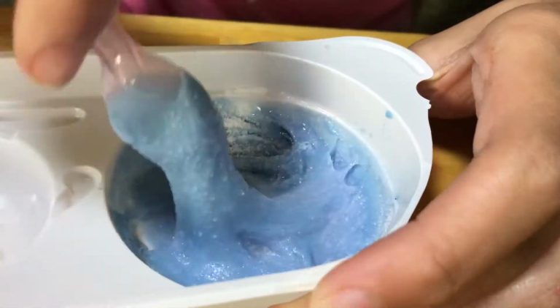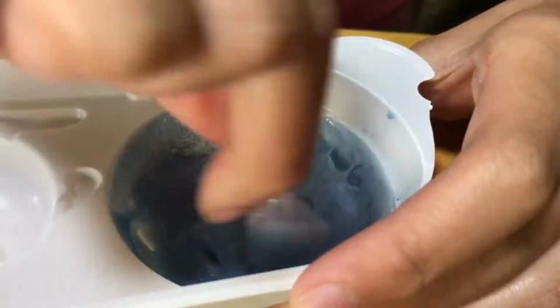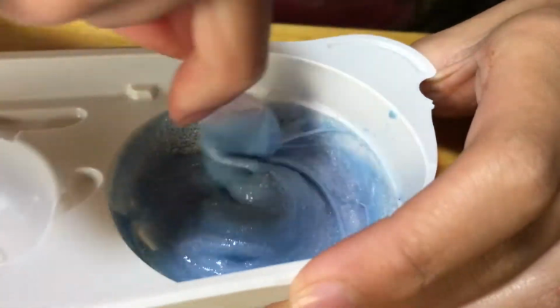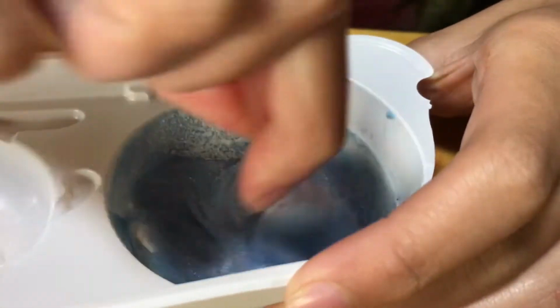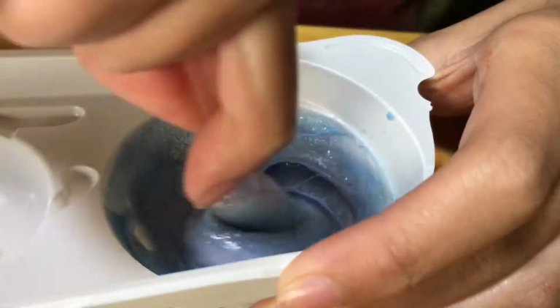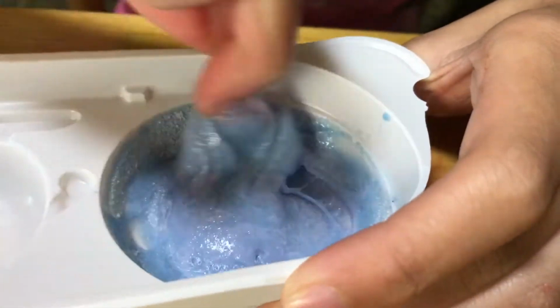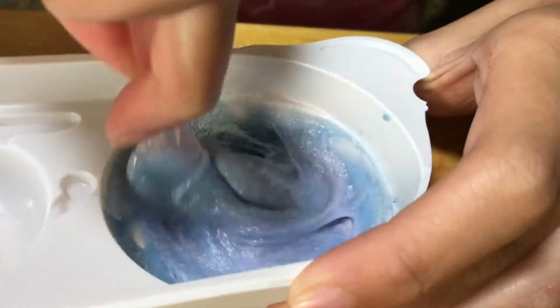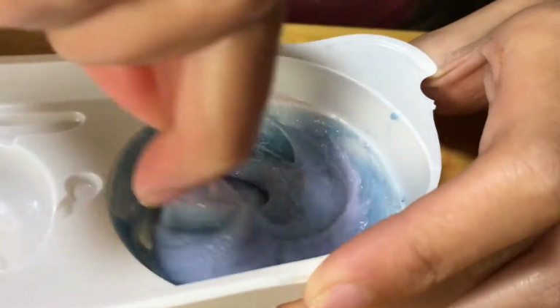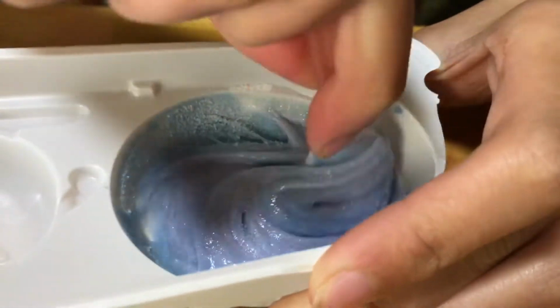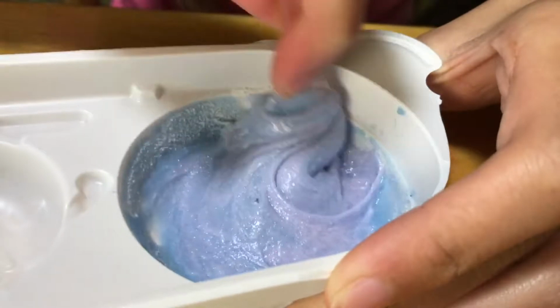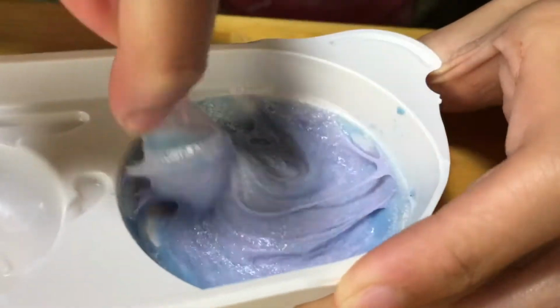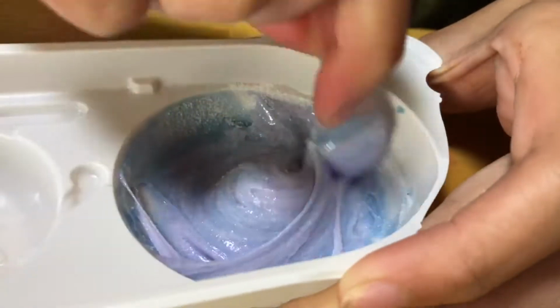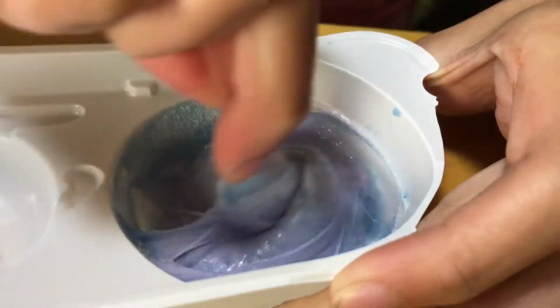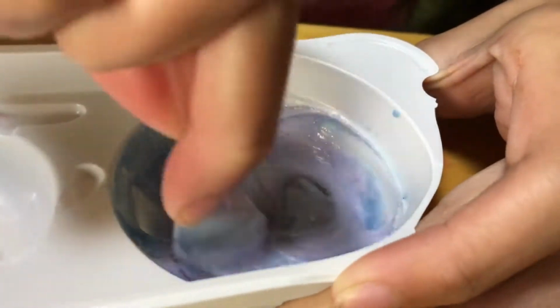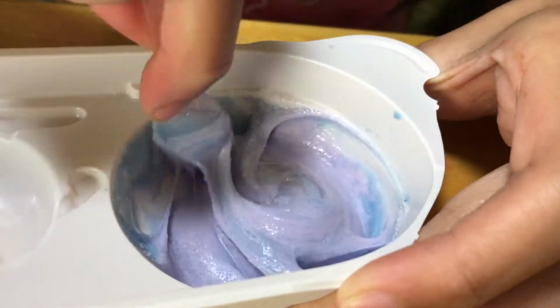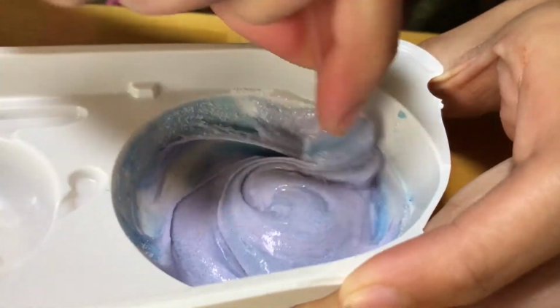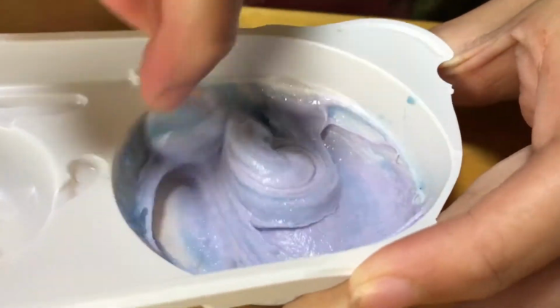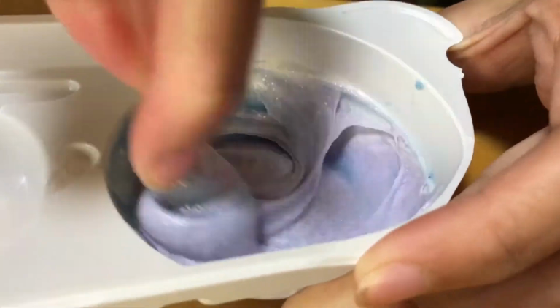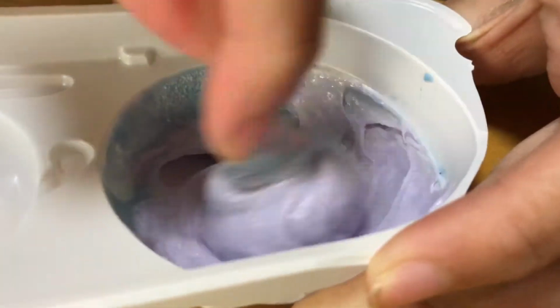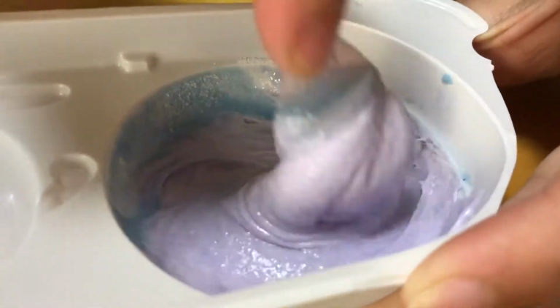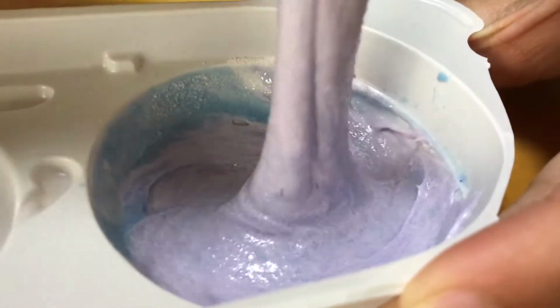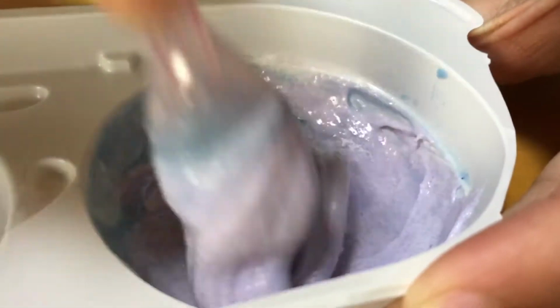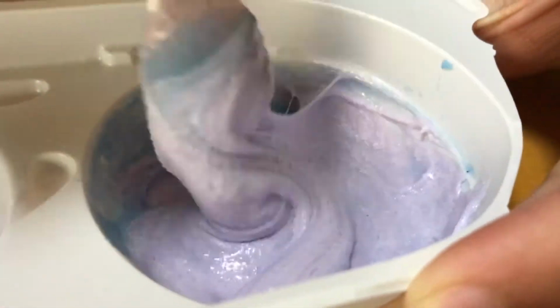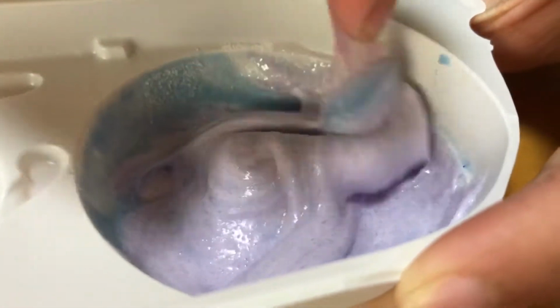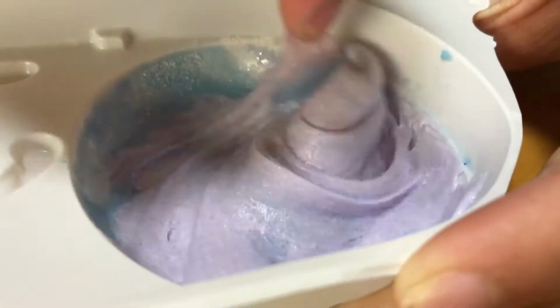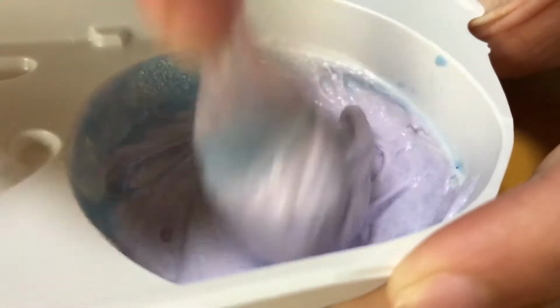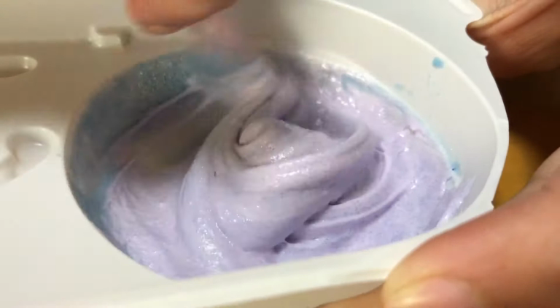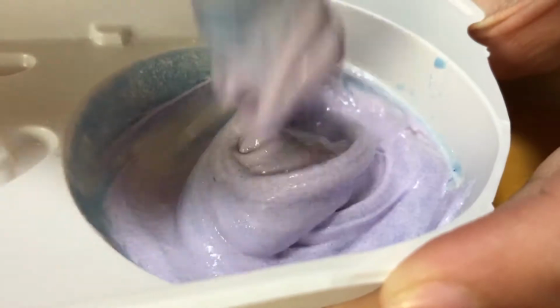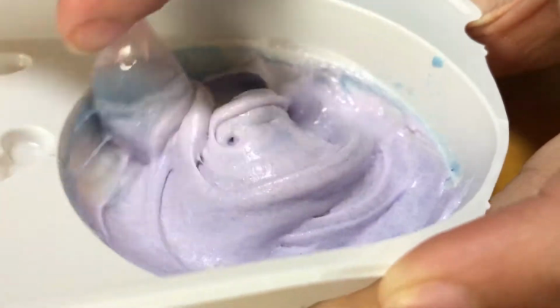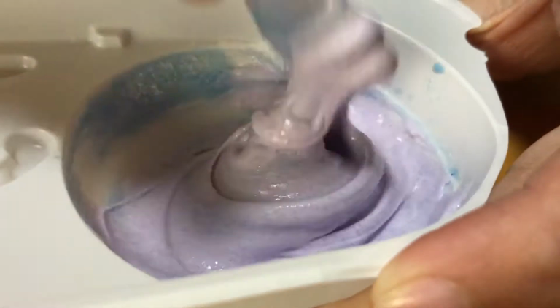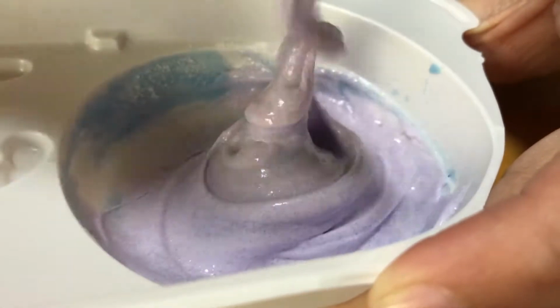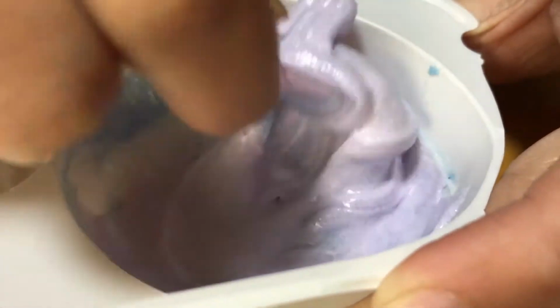It's turning purple. Oh my God, it's turning purple — whoa! It really is like marshmallow fluff.